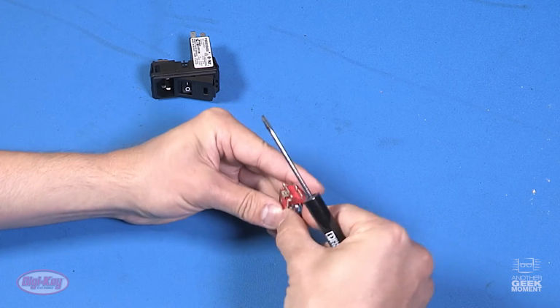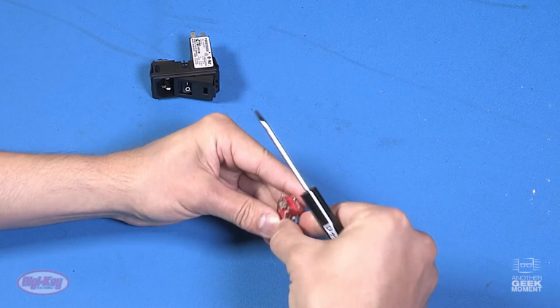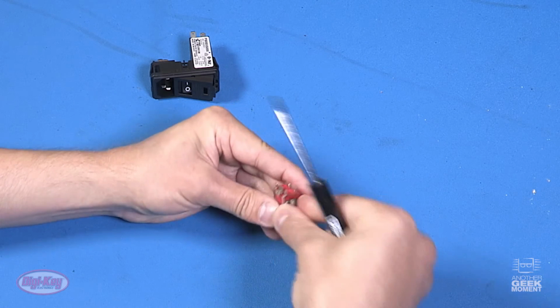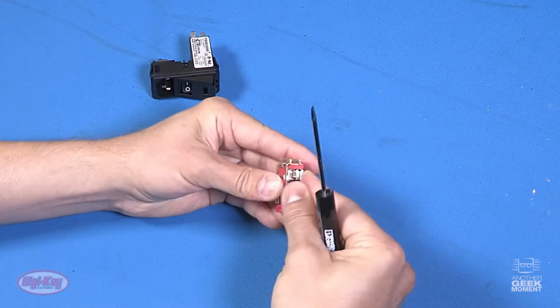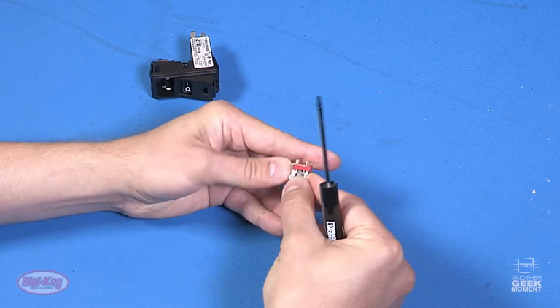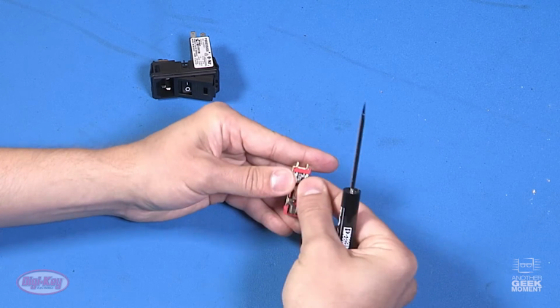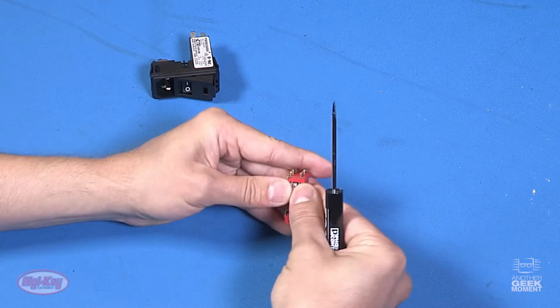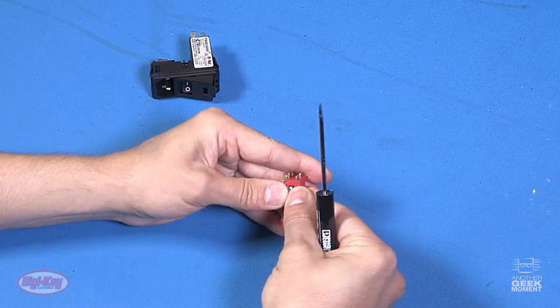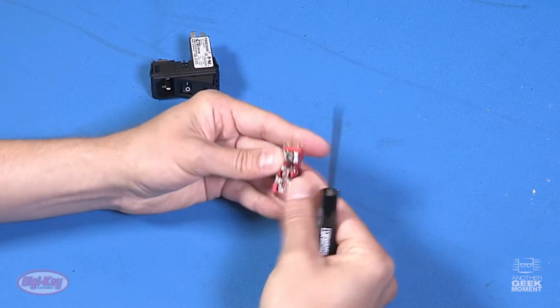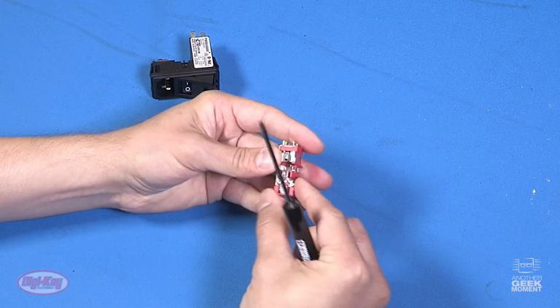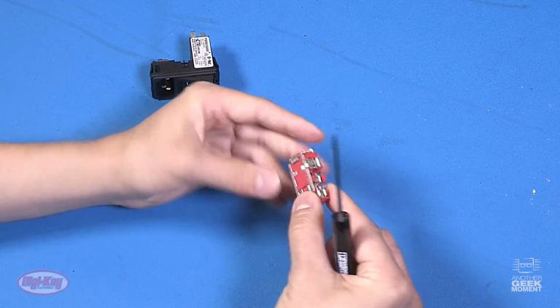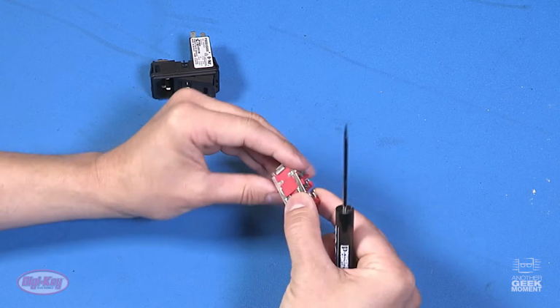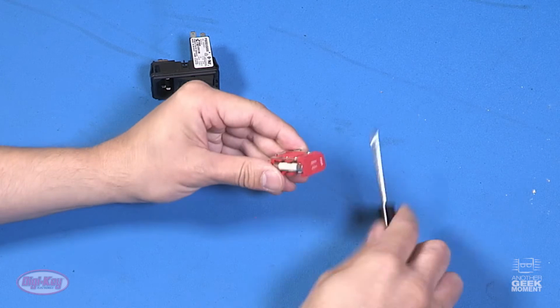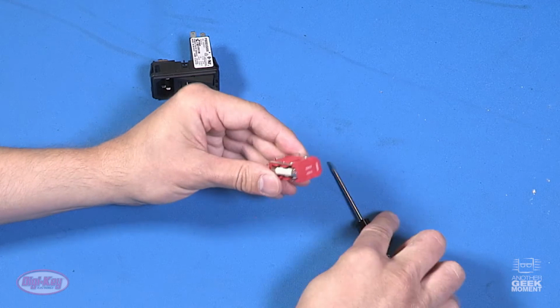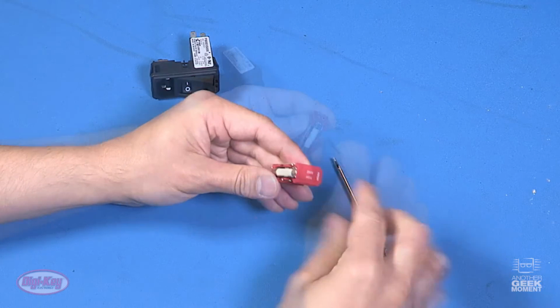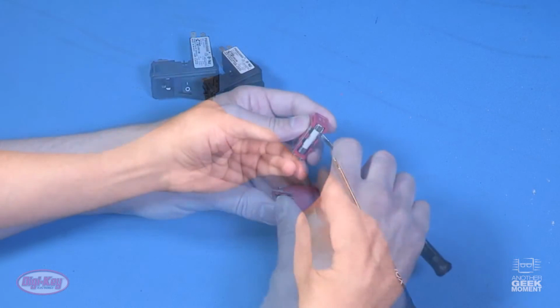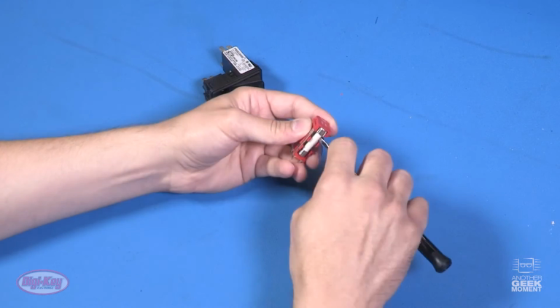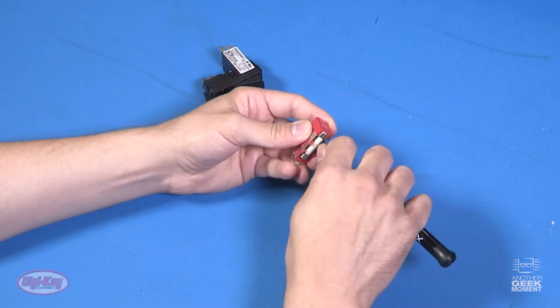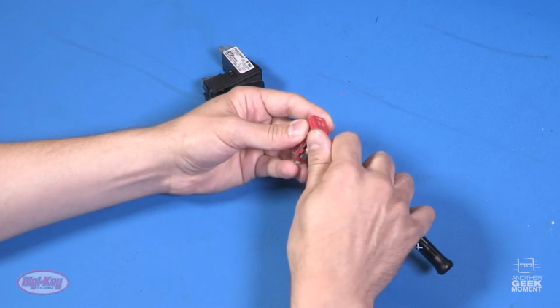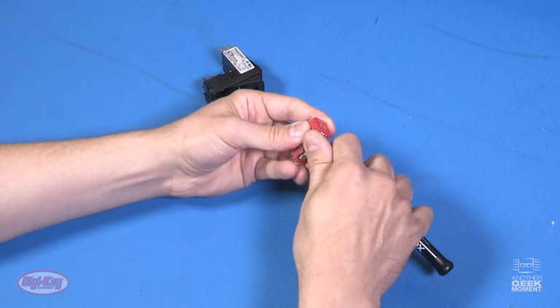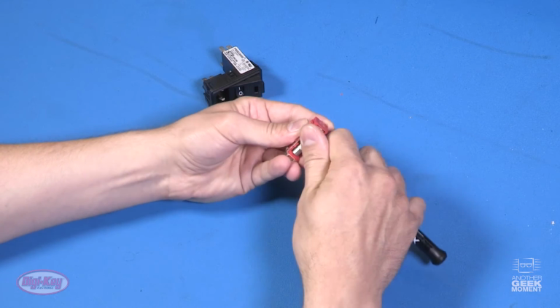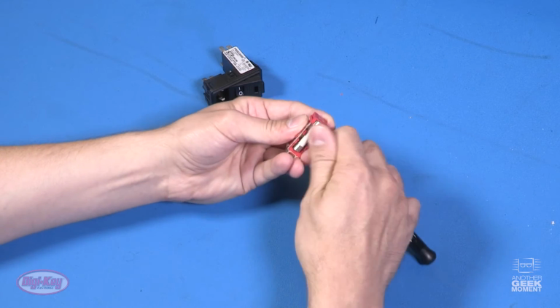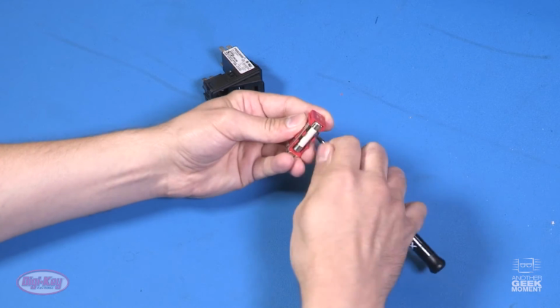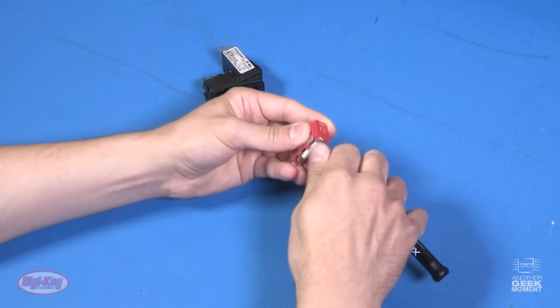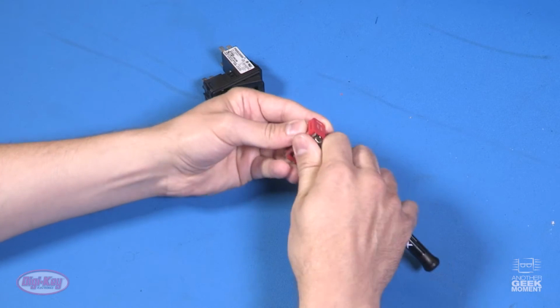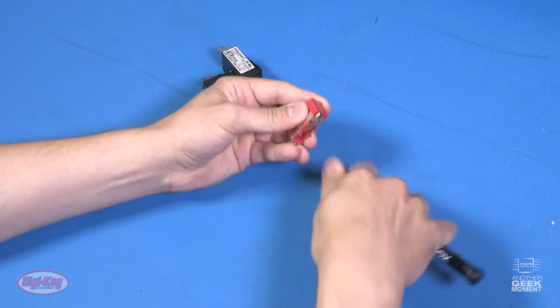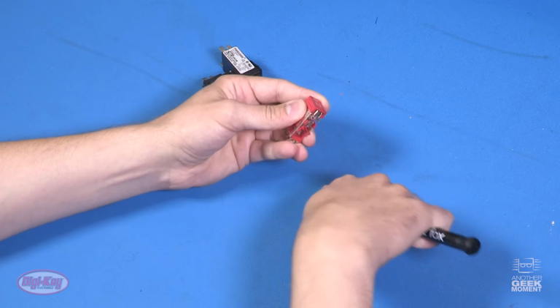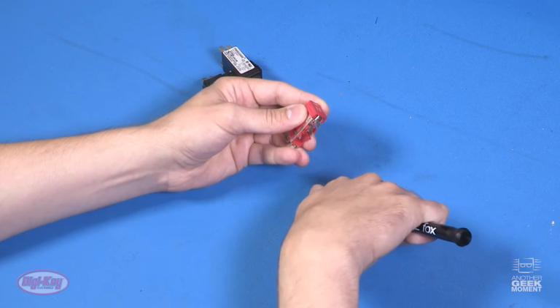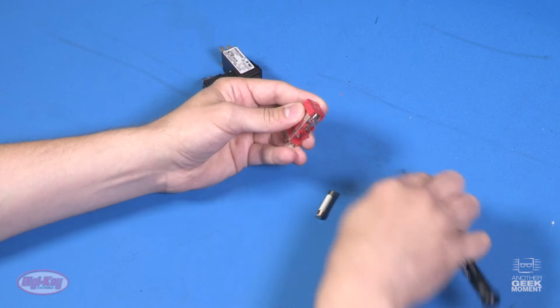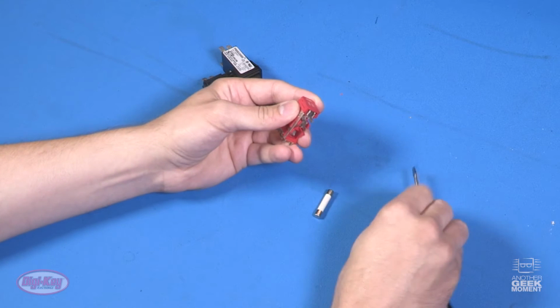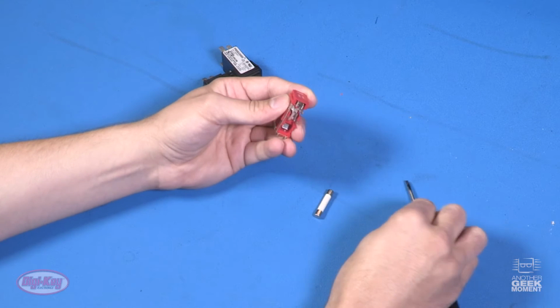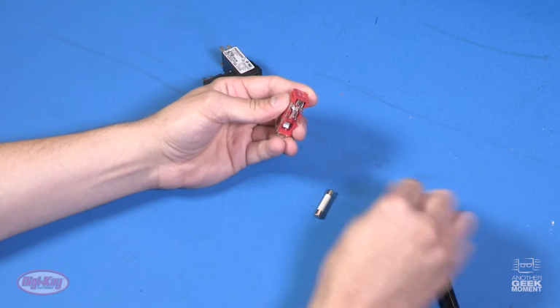Because of this conversion clip, it will only go in one way. So just remove the fuse with your flathead screwdriver. Pretty simple to replace.